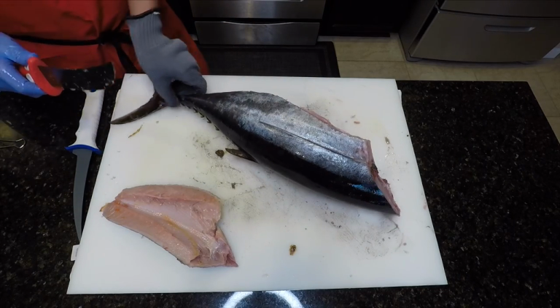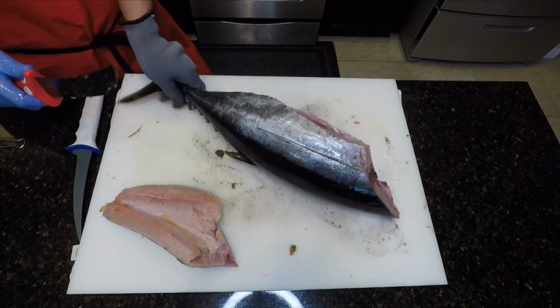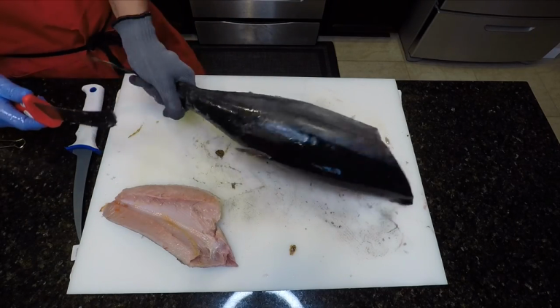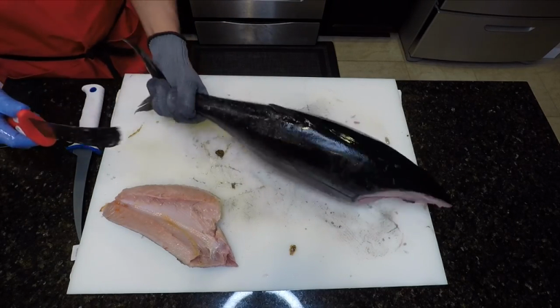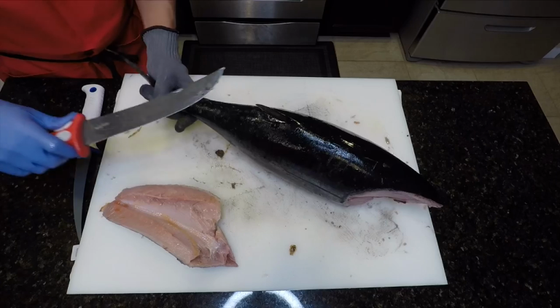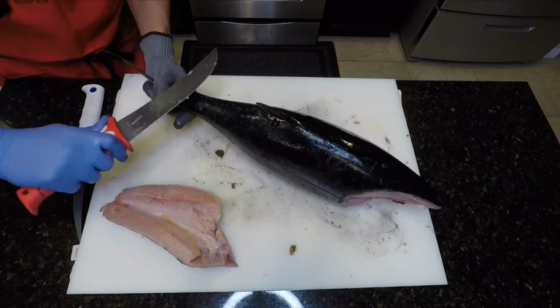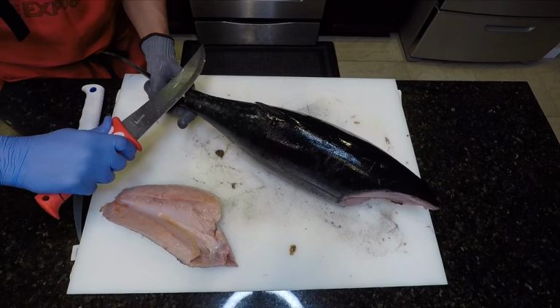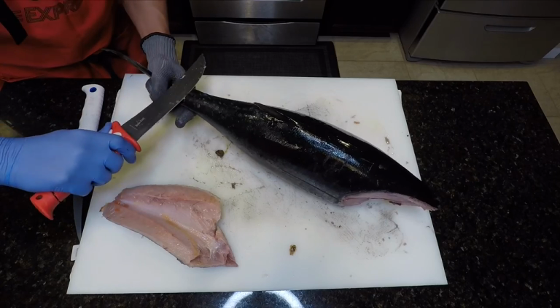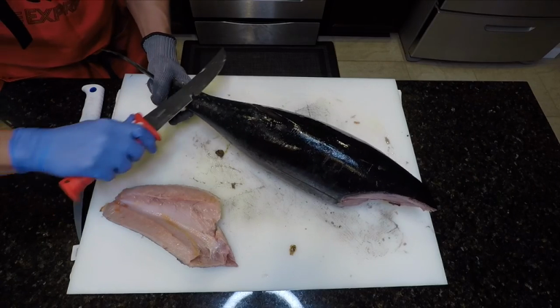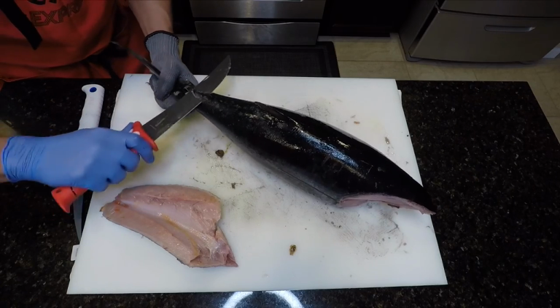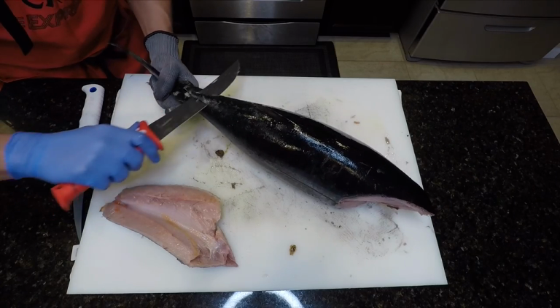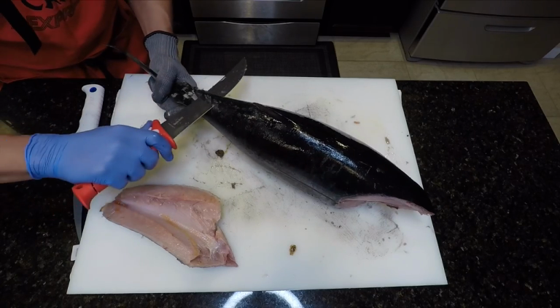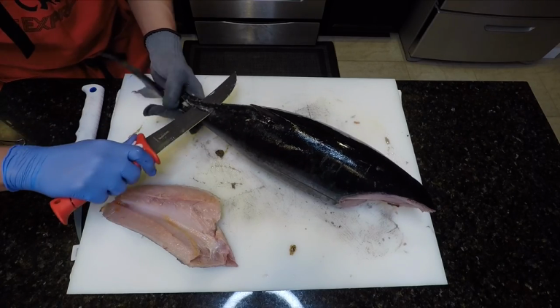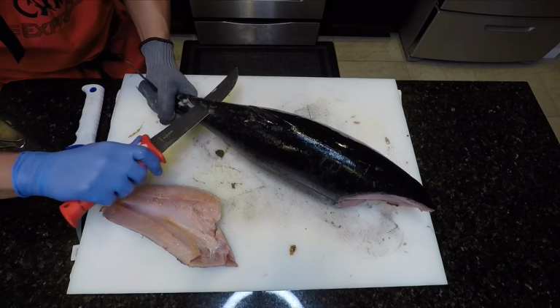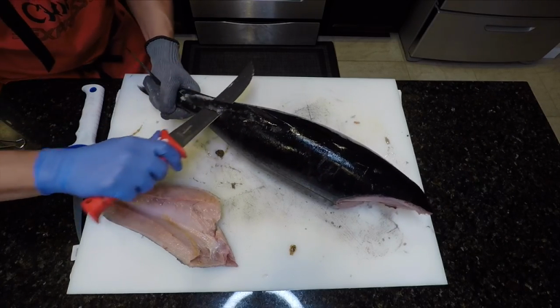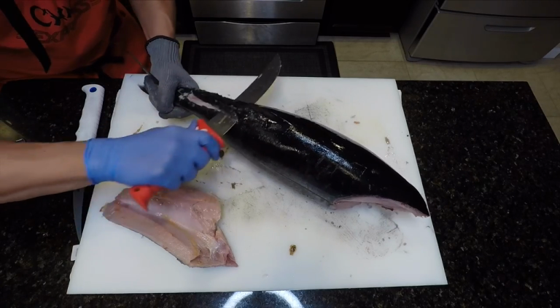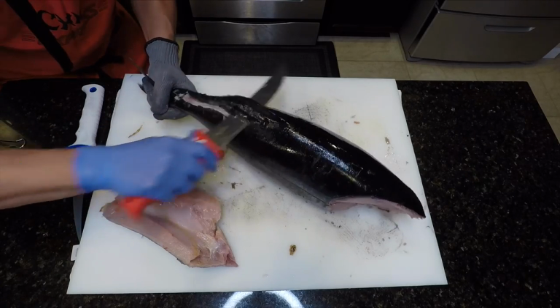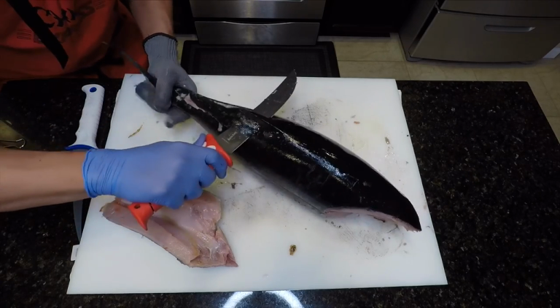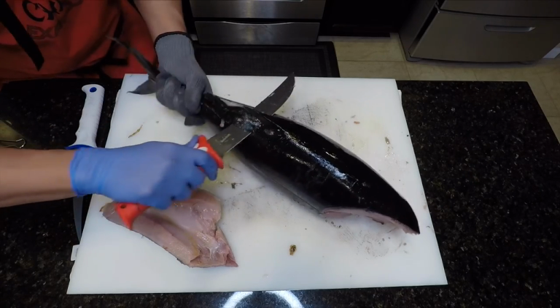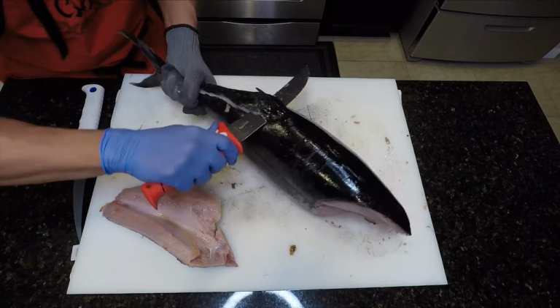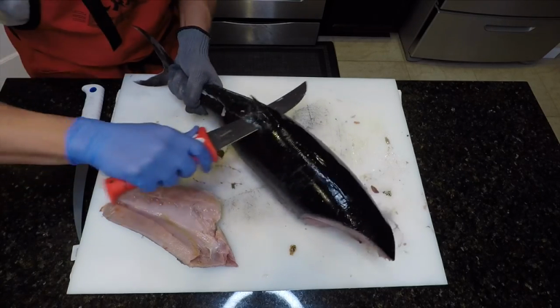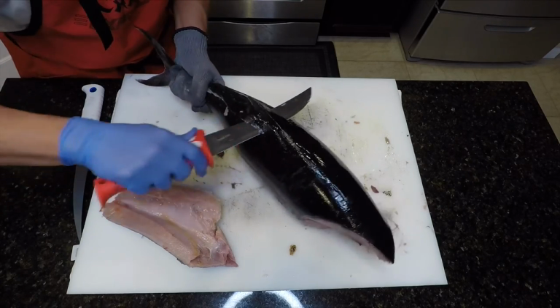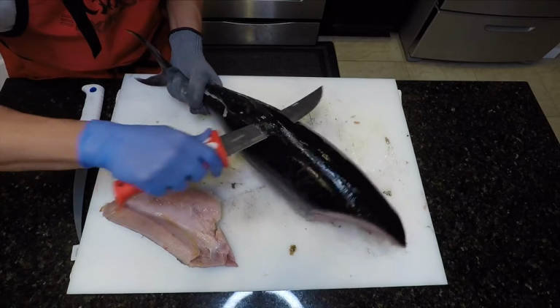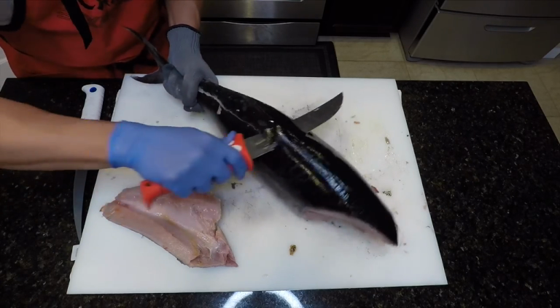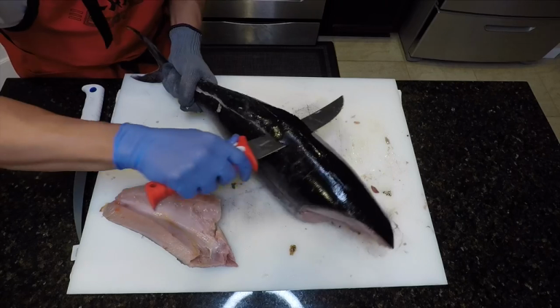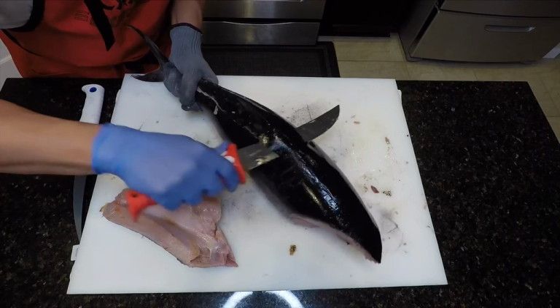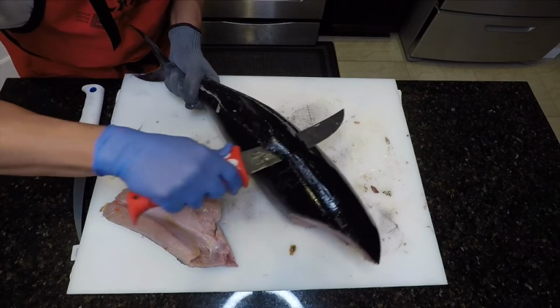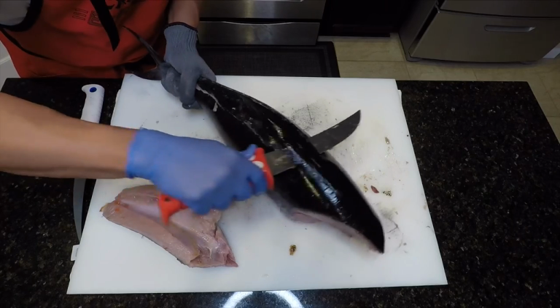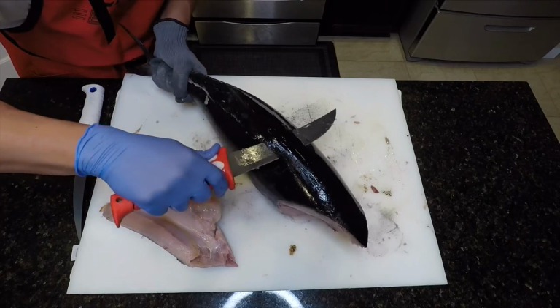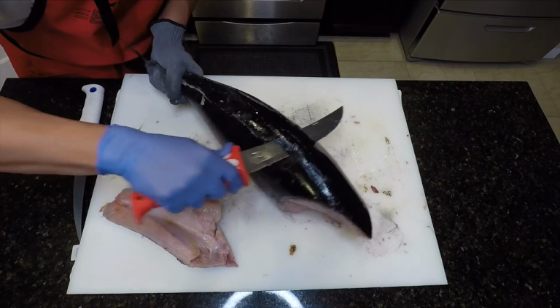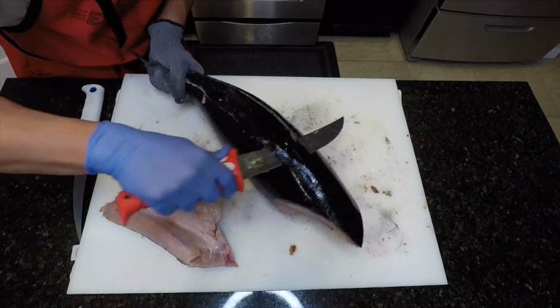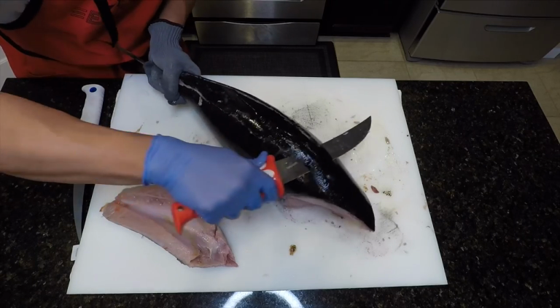Flip the fish on its belly. Begin cutting off the upper finlets and running our knife underneath the dorsal fin all the way out through the fish's shoulders.